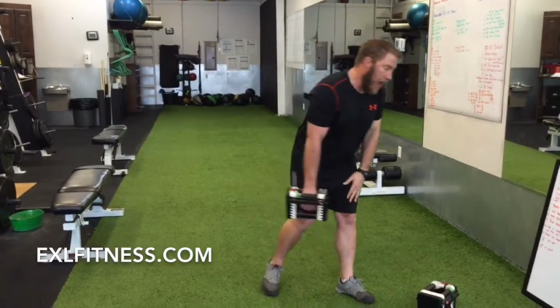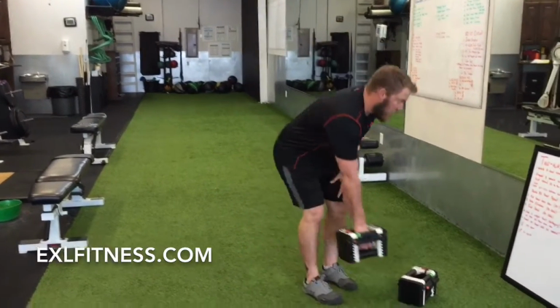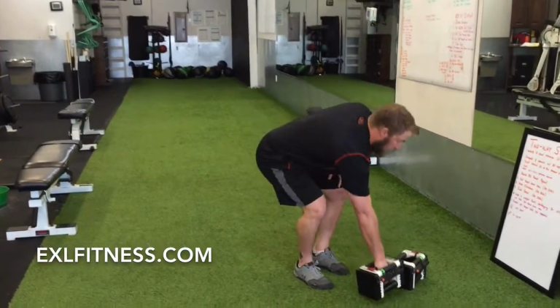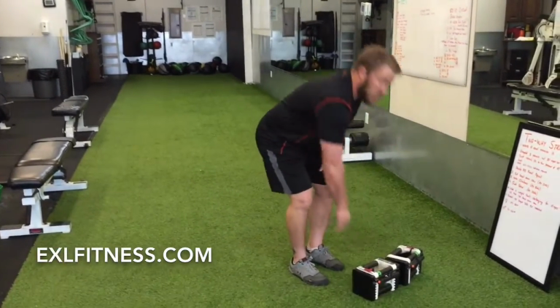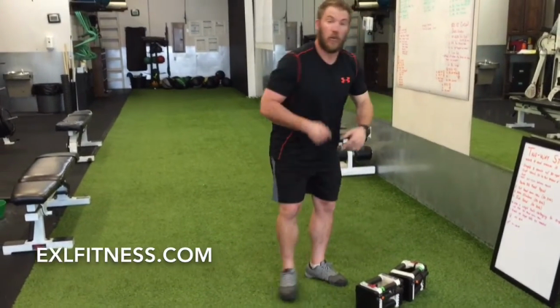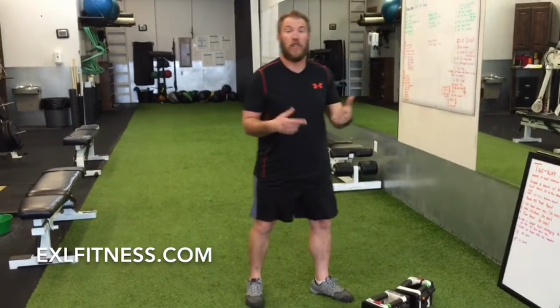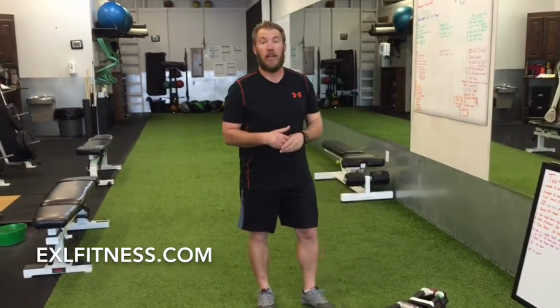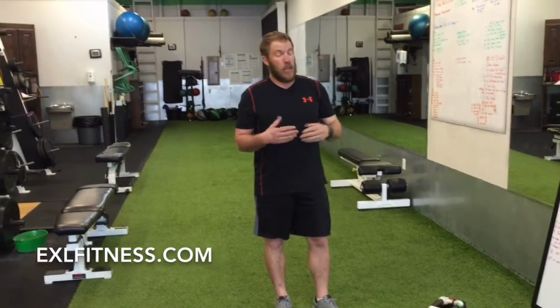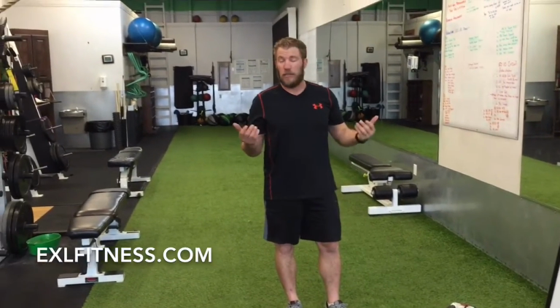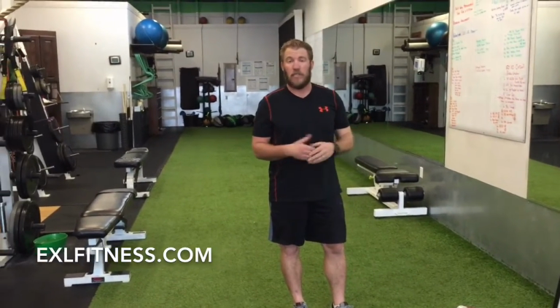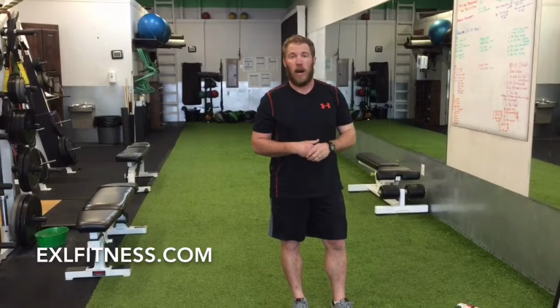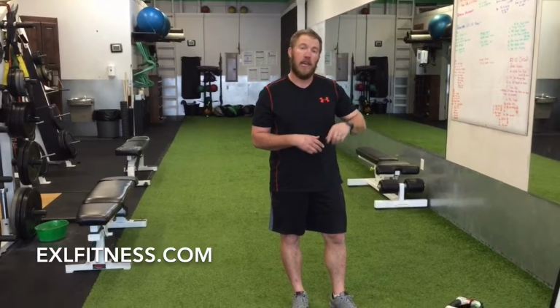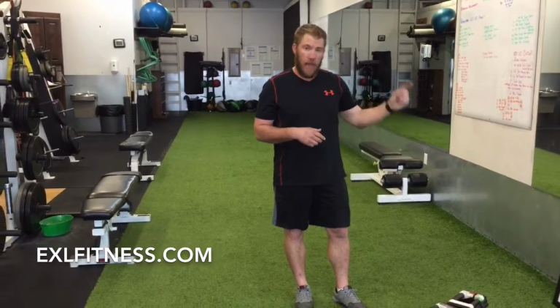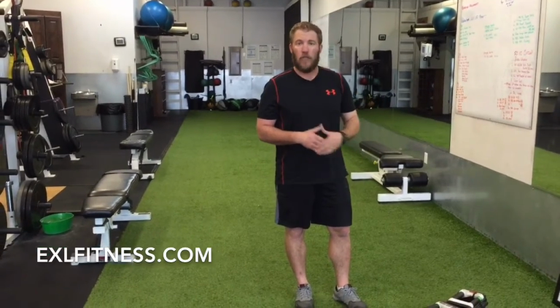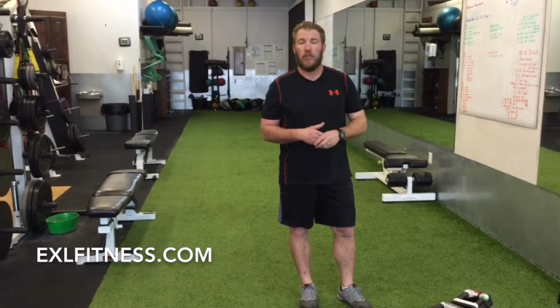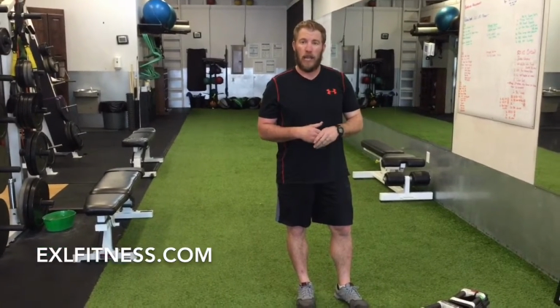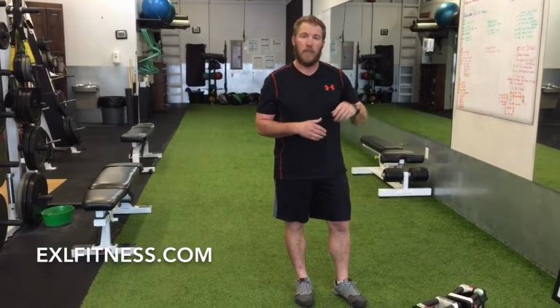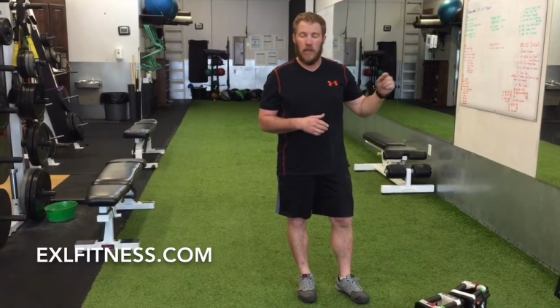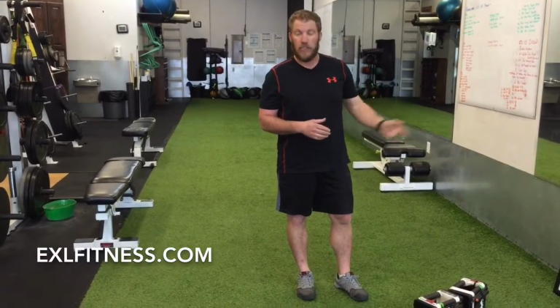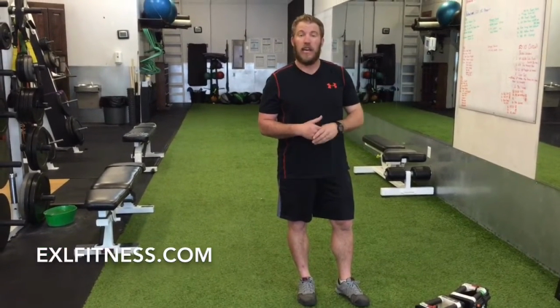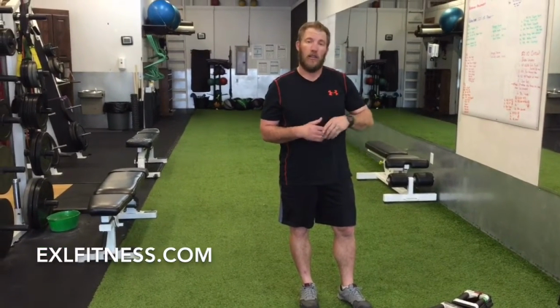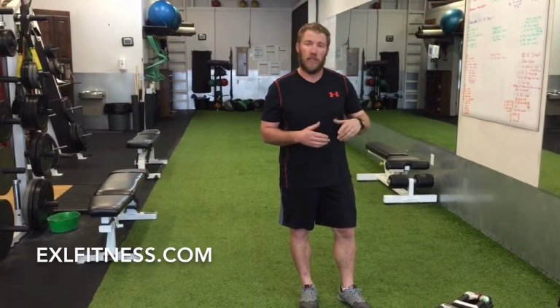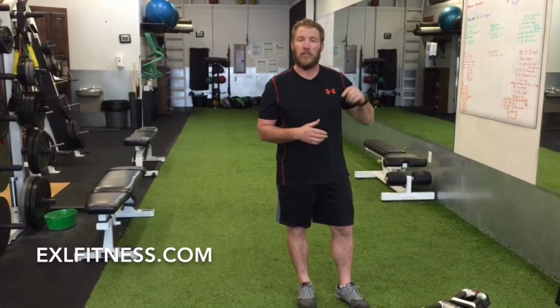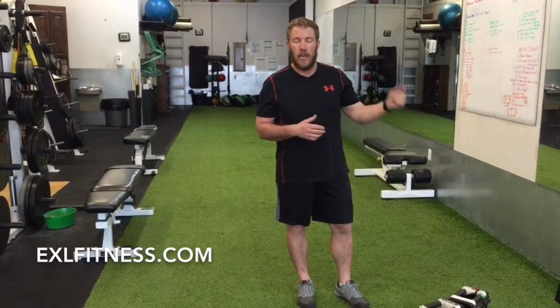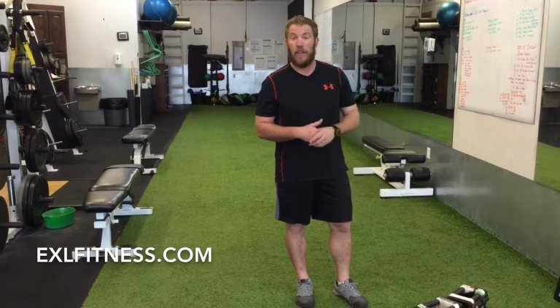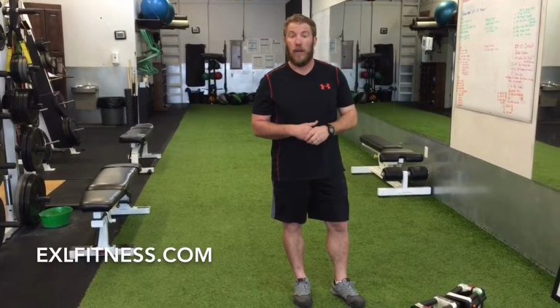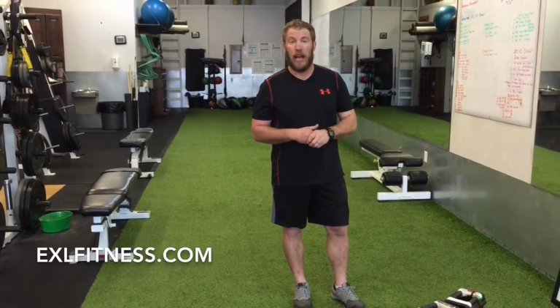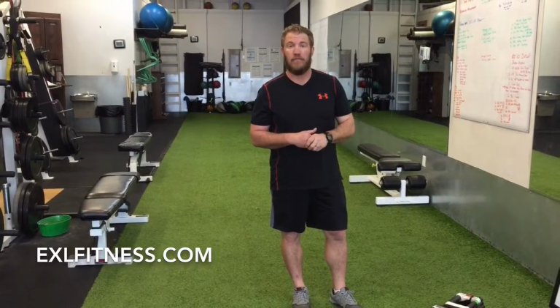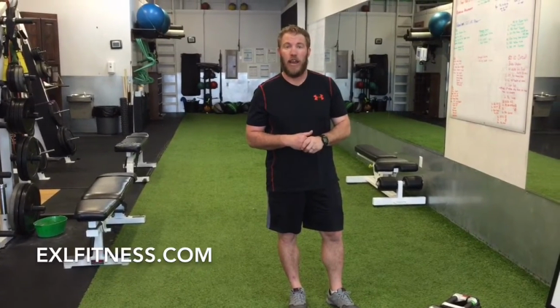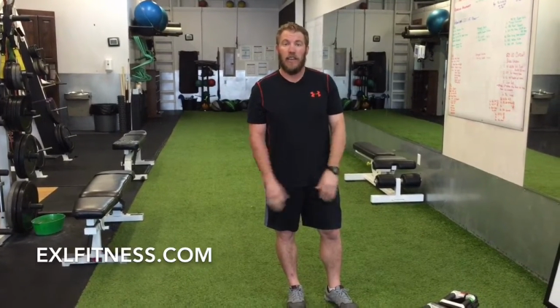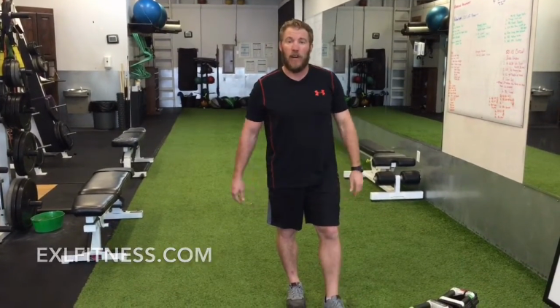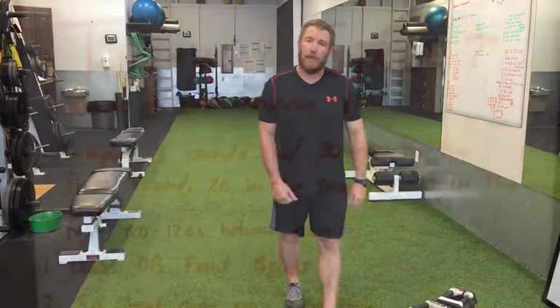After you finish side bends, rest for a minute — up to two minutes if you want. Then go through and do 20 reps on your second set, rest for a minute or two, and then 10 reps on your last set. Have fun with that one.